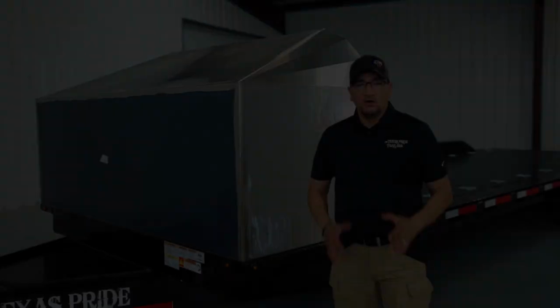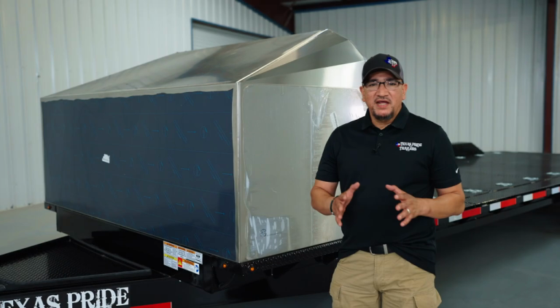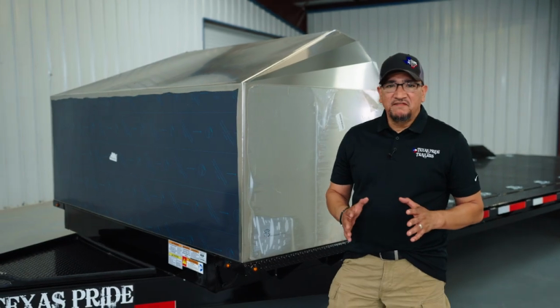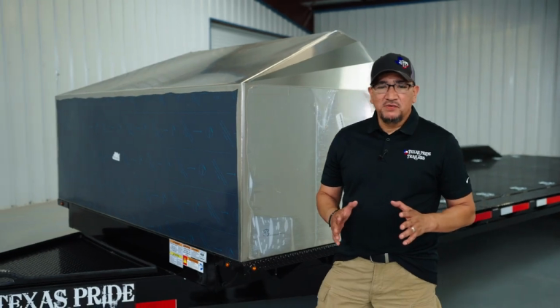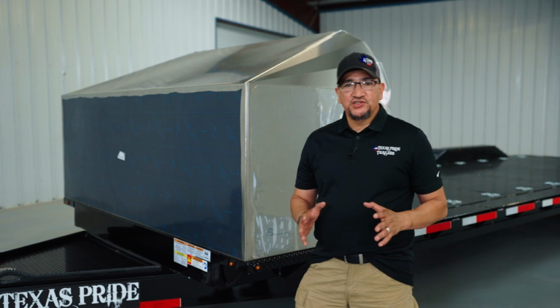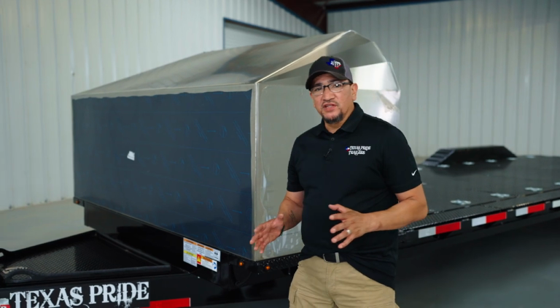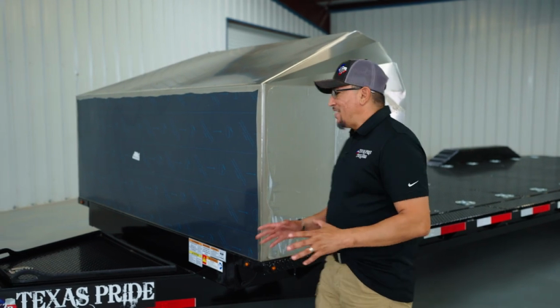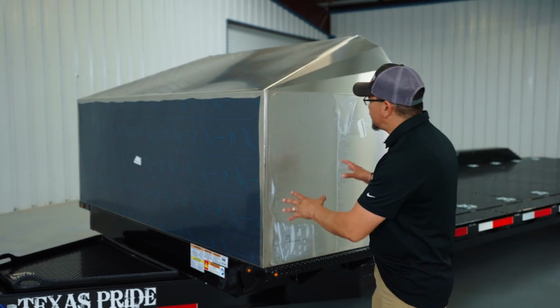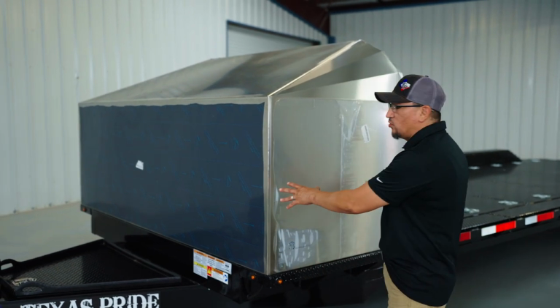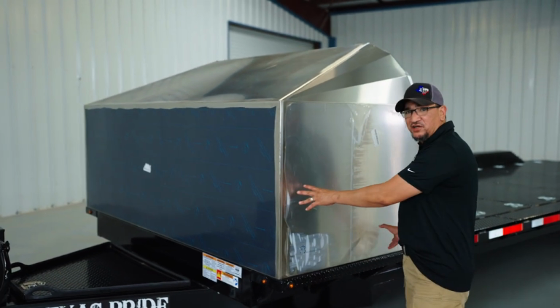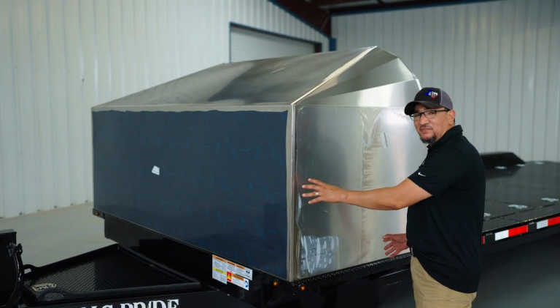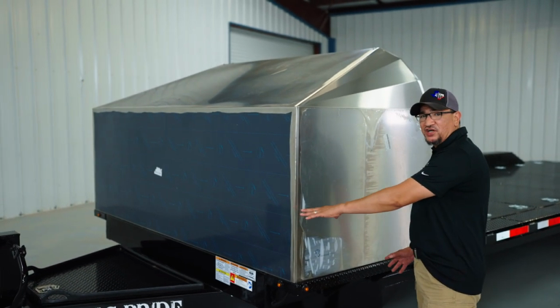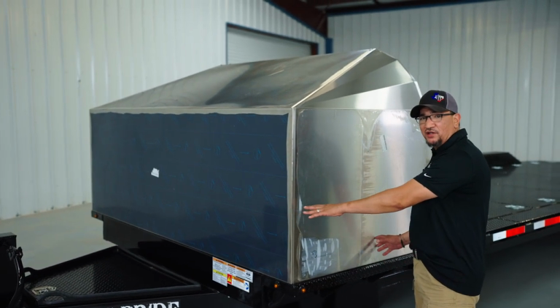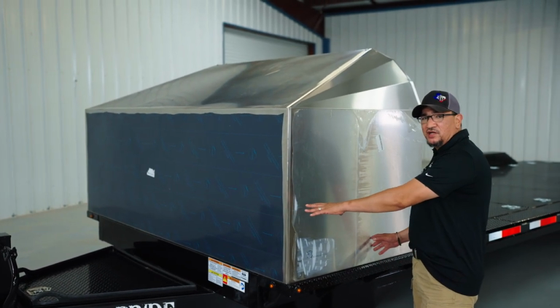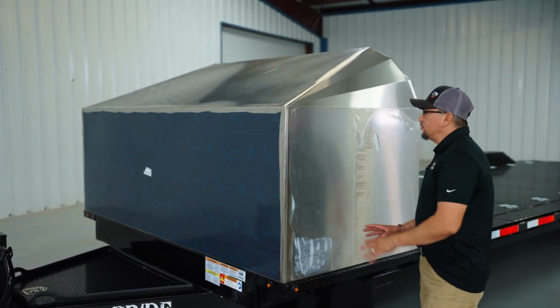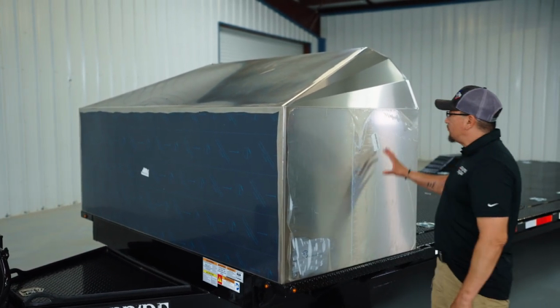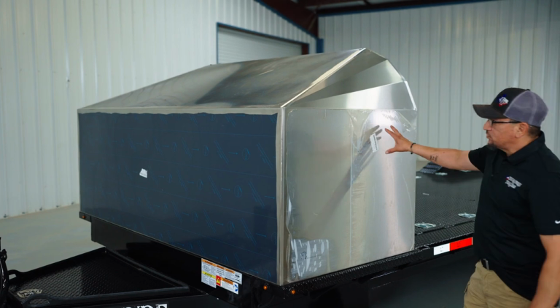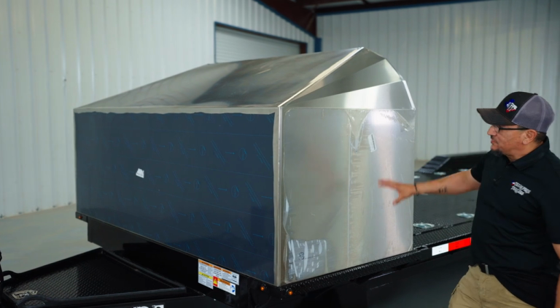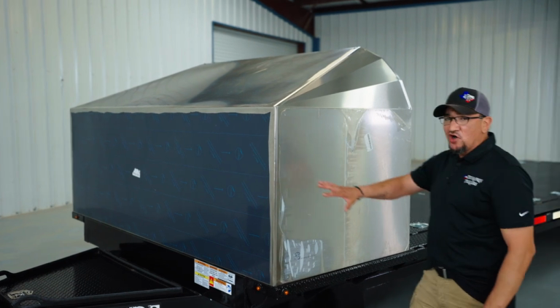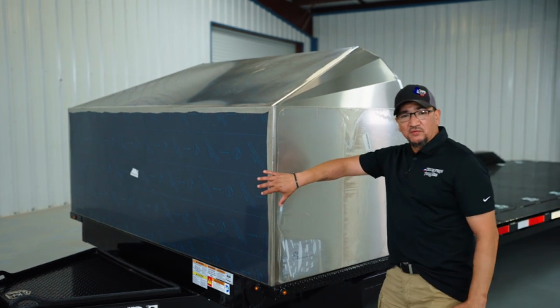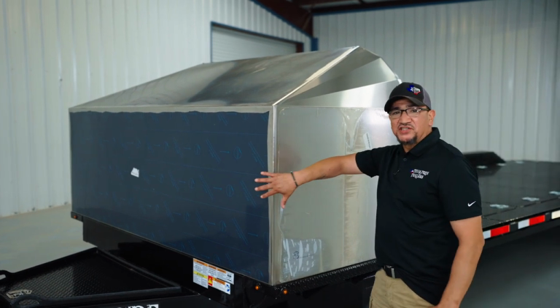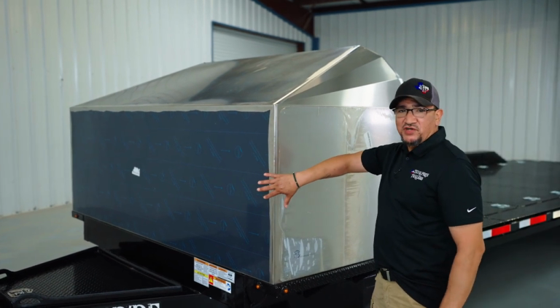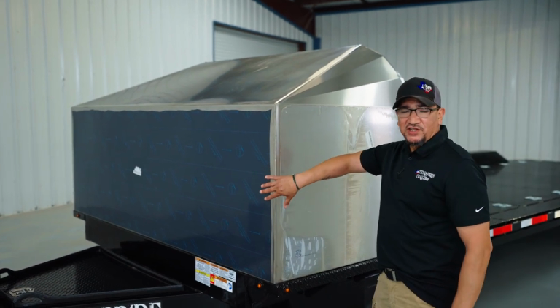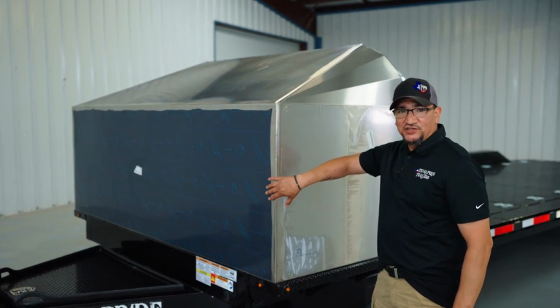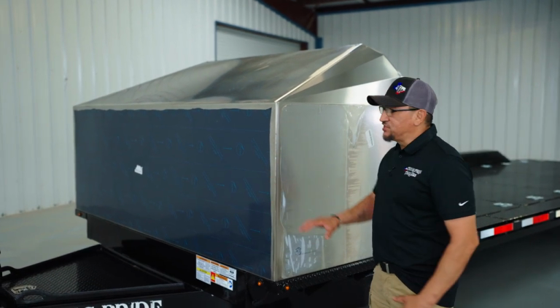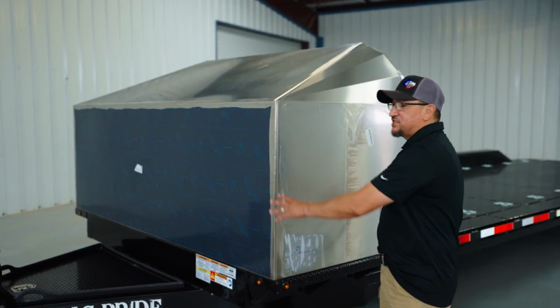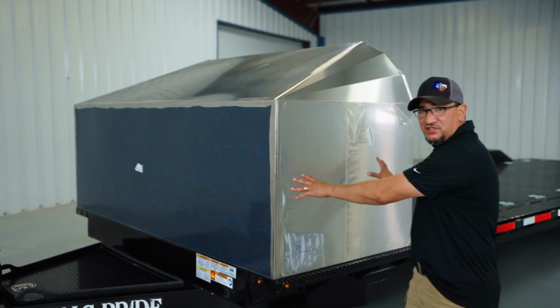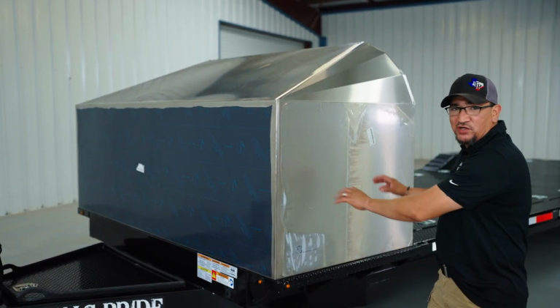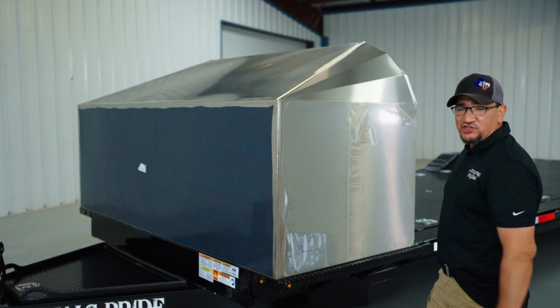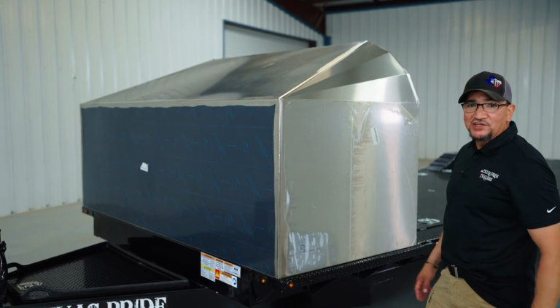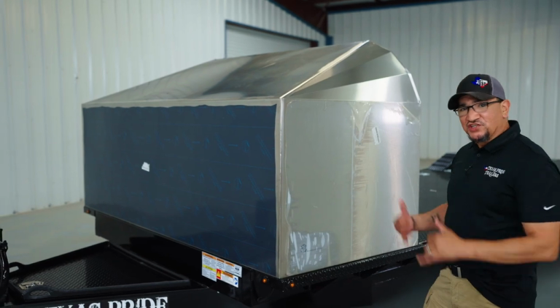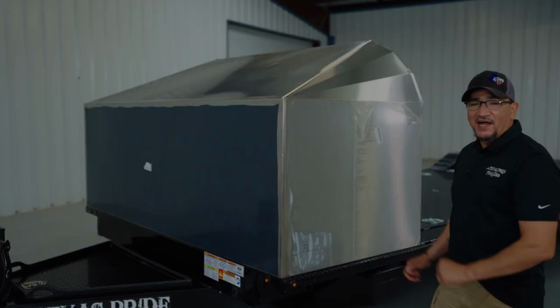Now one of the main added features that we put on this trailer was a mounted steel wind deflector right behind the tongue of the trailer. It's currently wrapped with some shrink wrap and some poly film because it still has to be transported to Los Angeles, so this is to protect it during its trip to Jay's garage. Let's check it out.